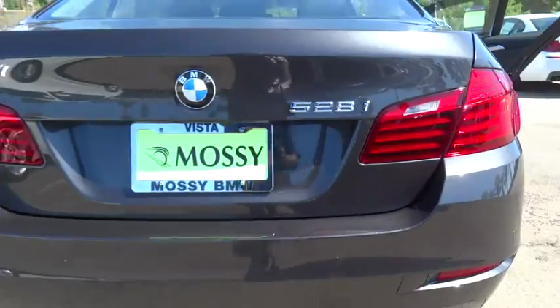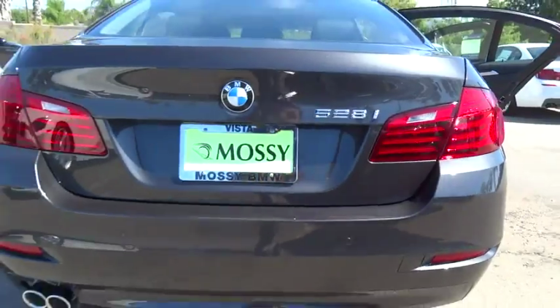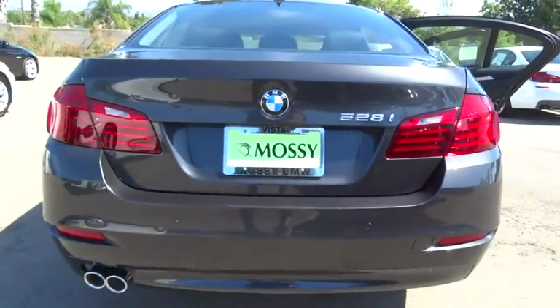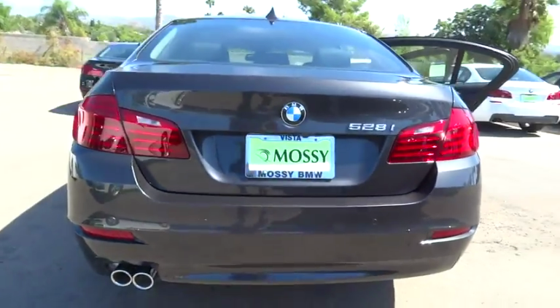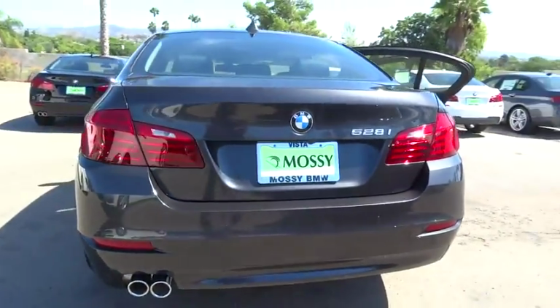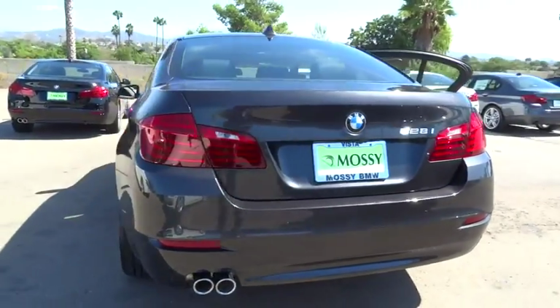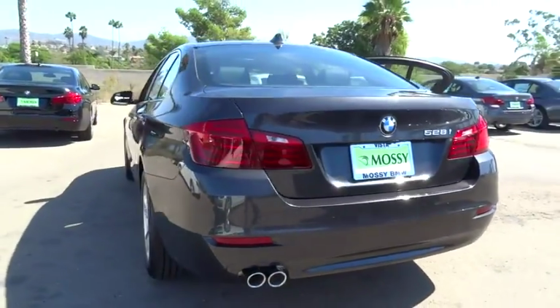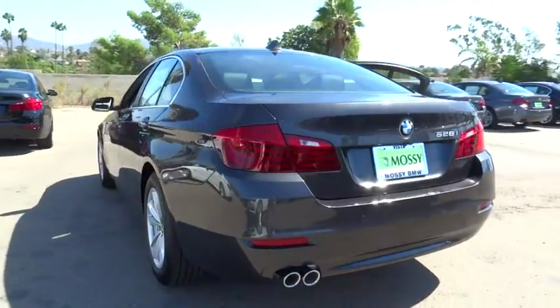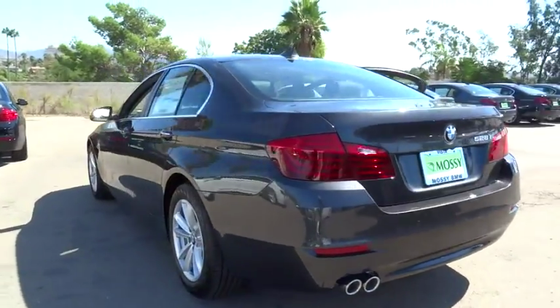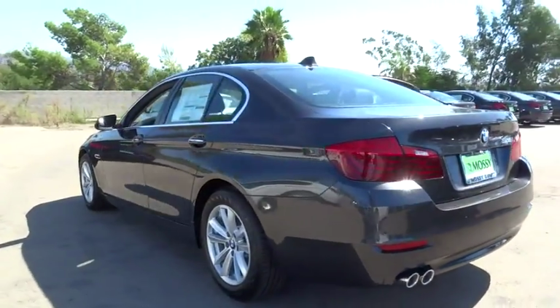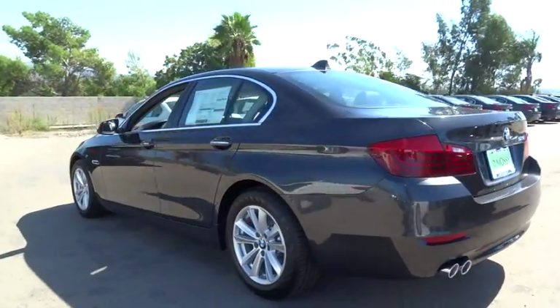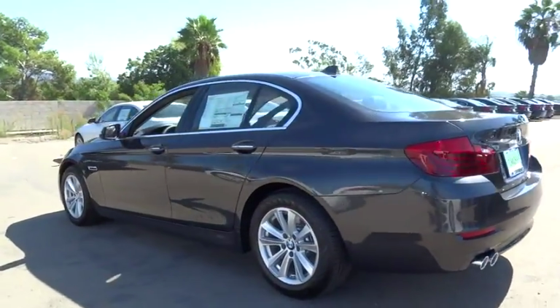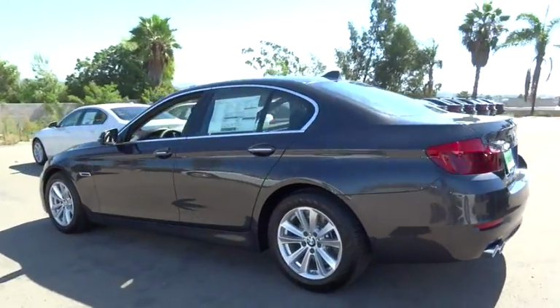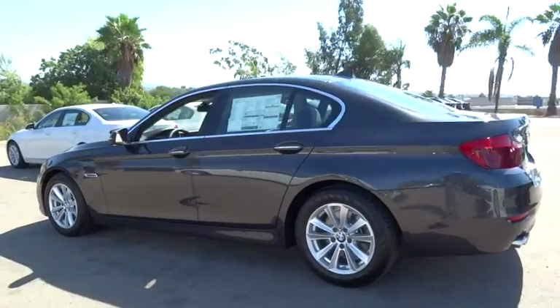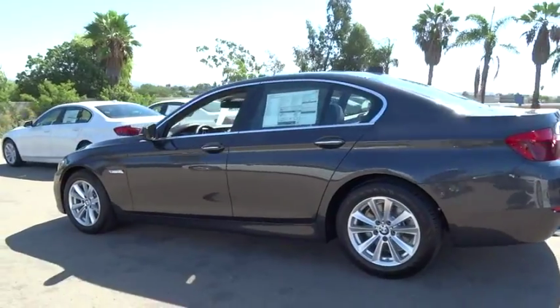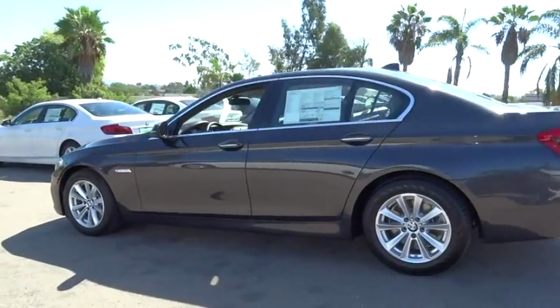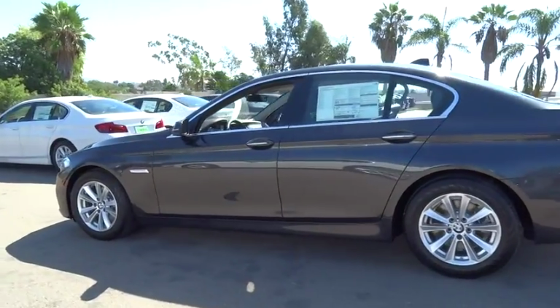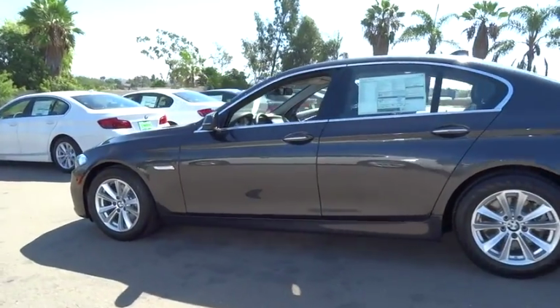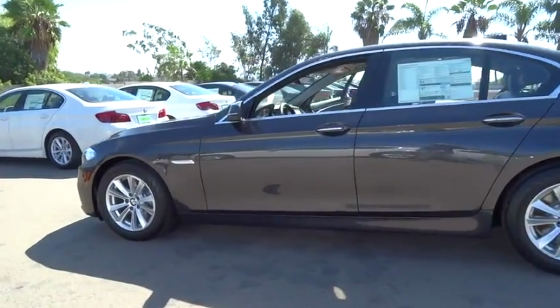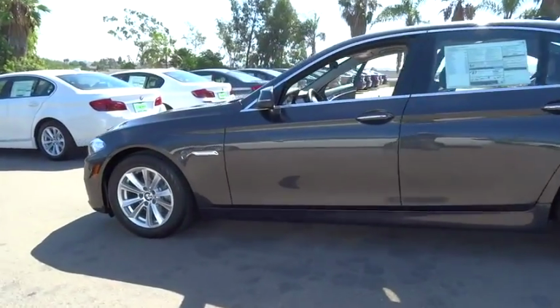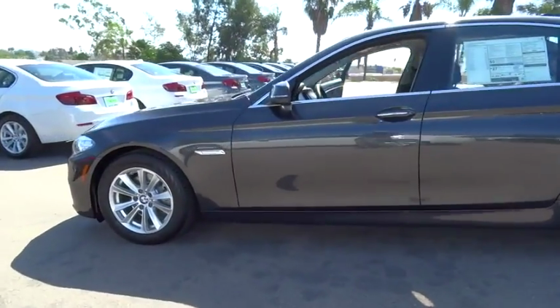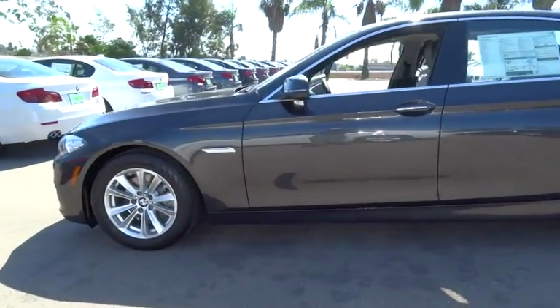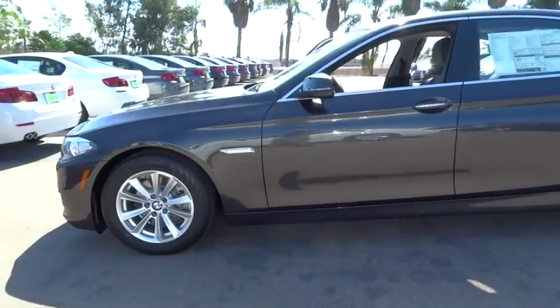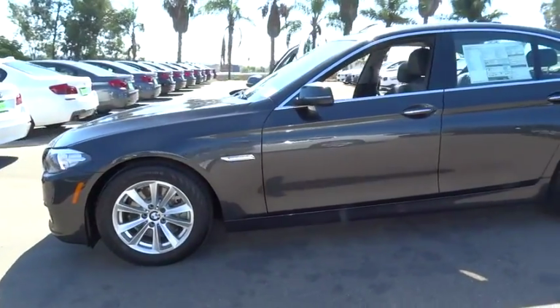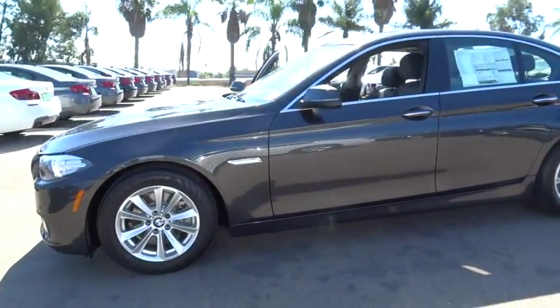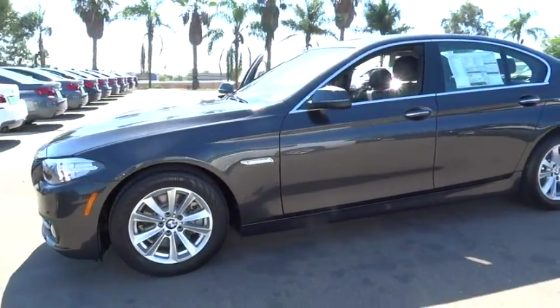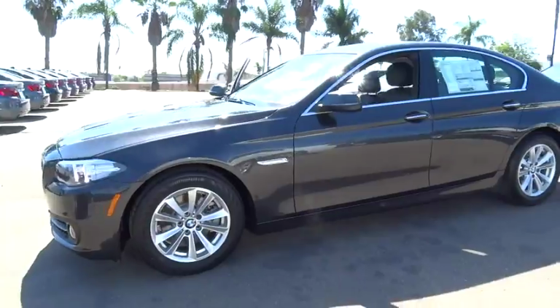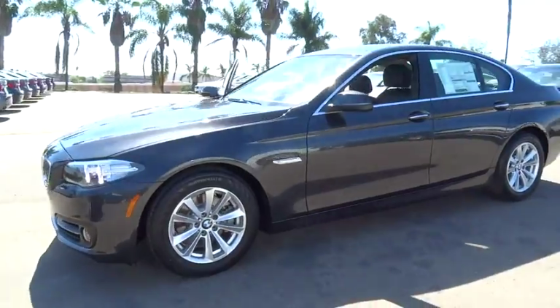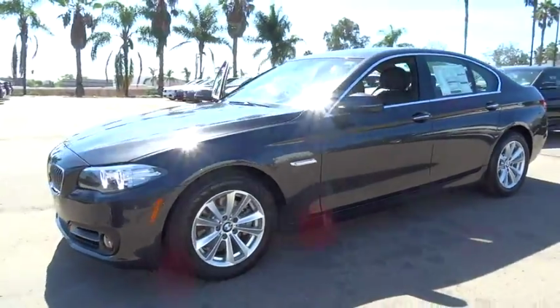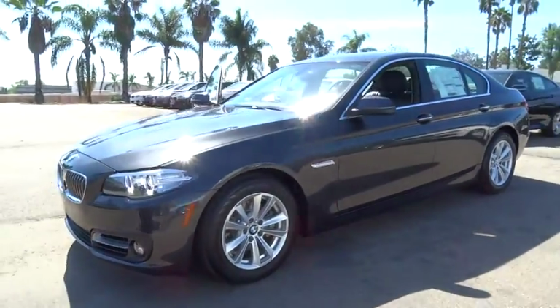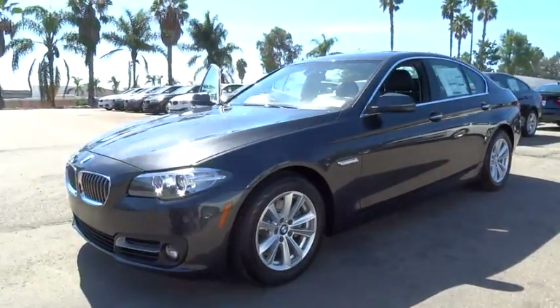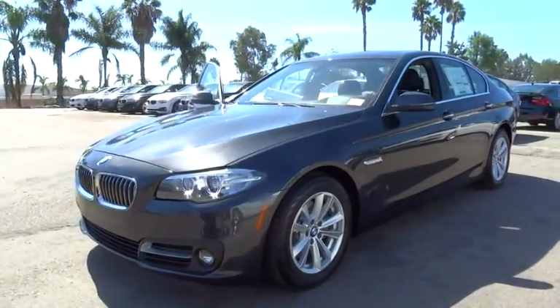2016 5 Series. The 5 Series incorporates bold styling cues that departed from BMW's traditional styling language. If you are looking for excitement and boldness, the 5 is for you.